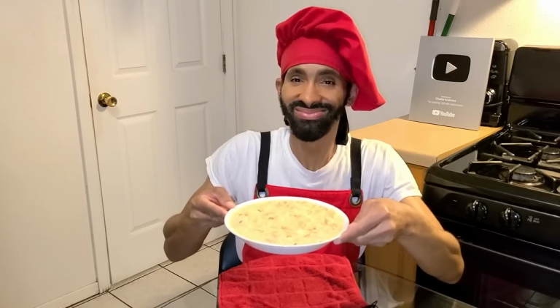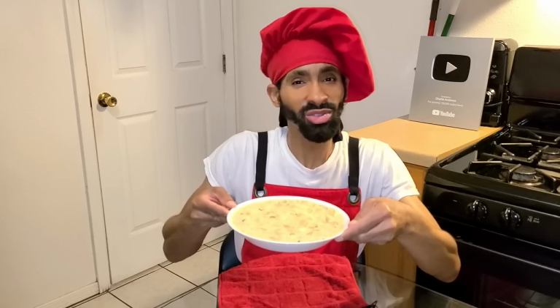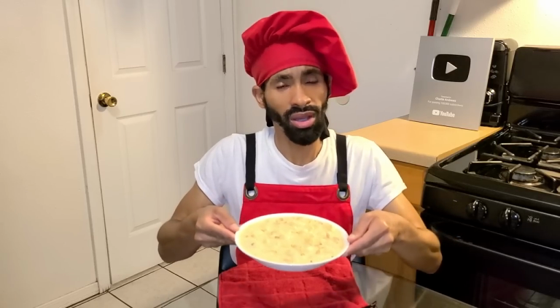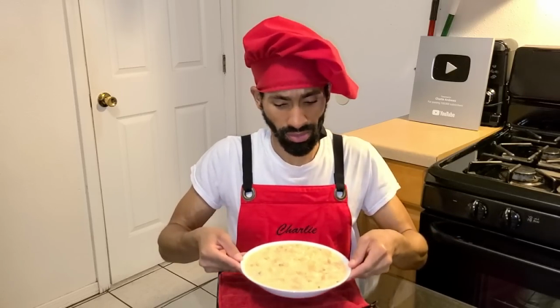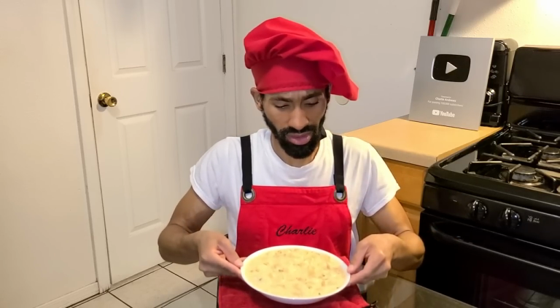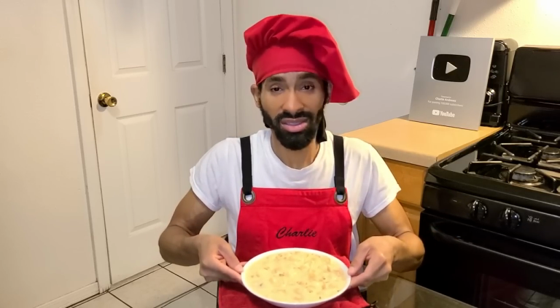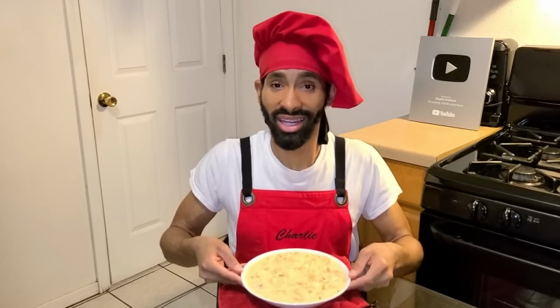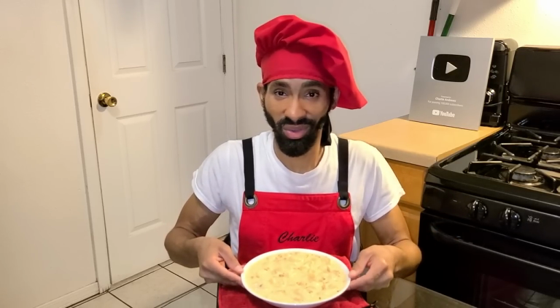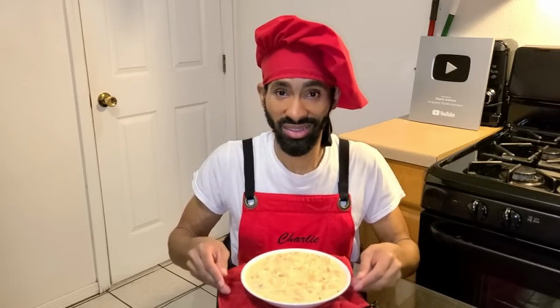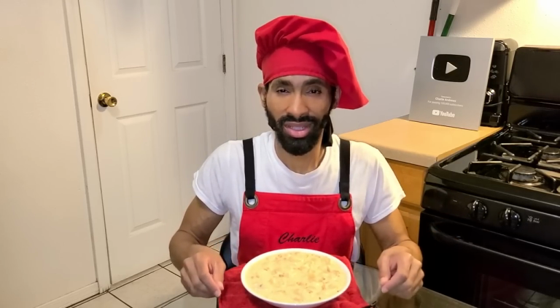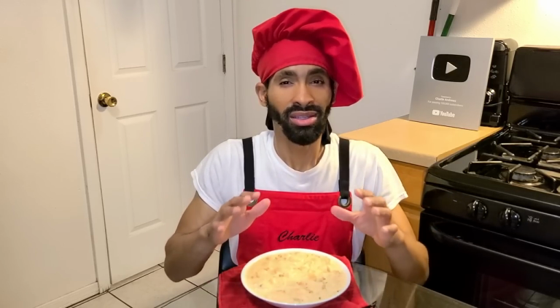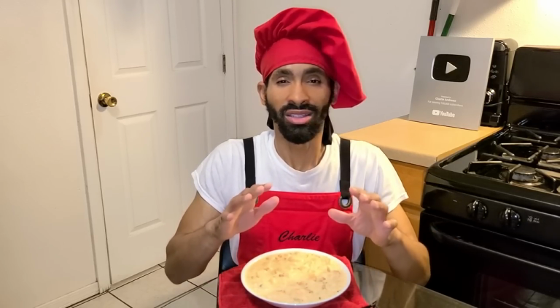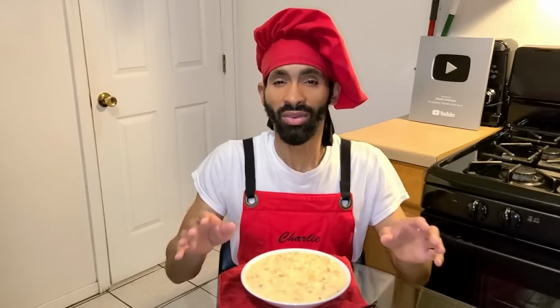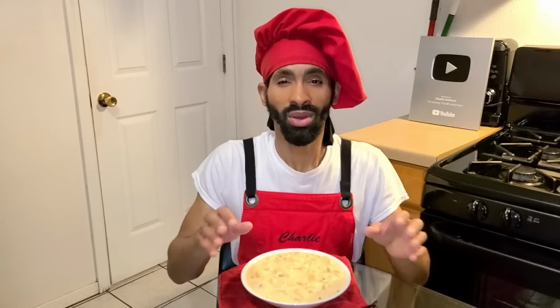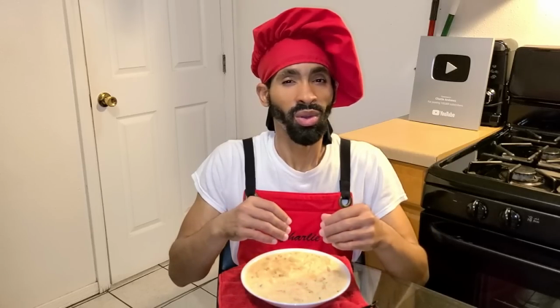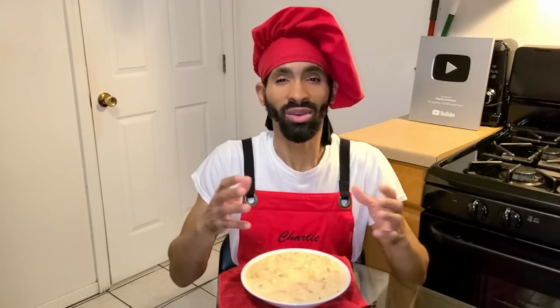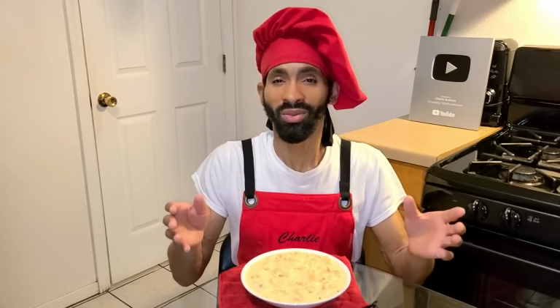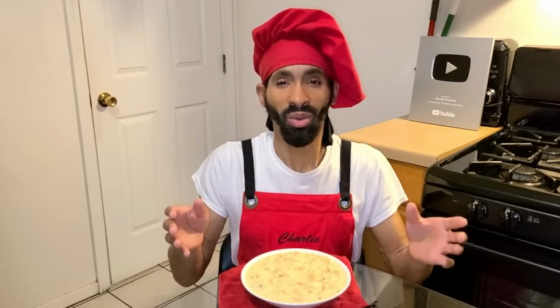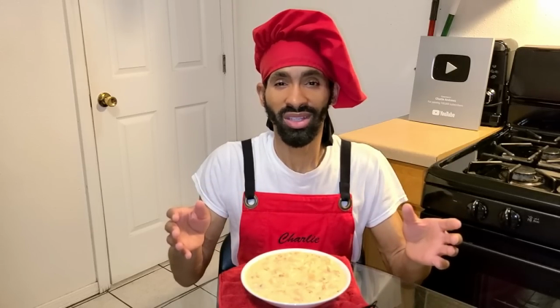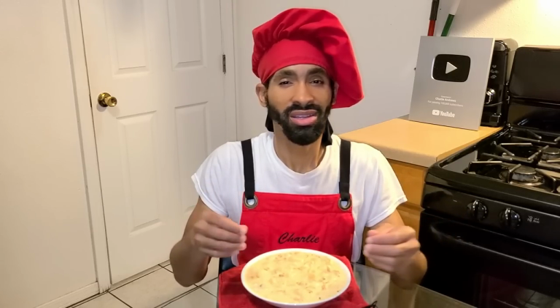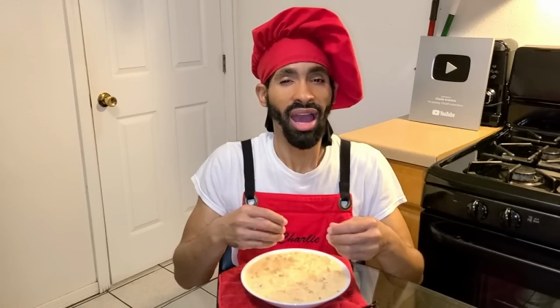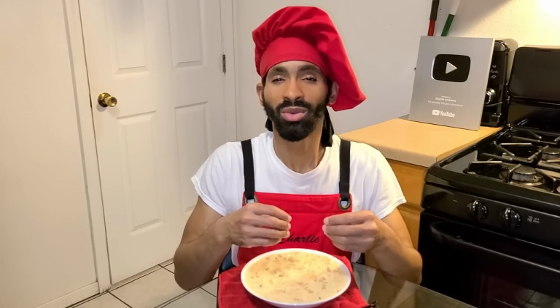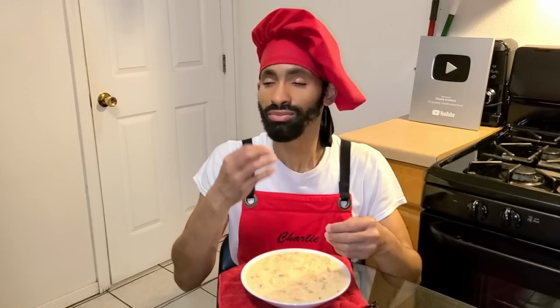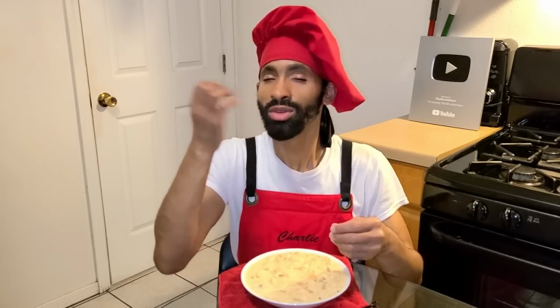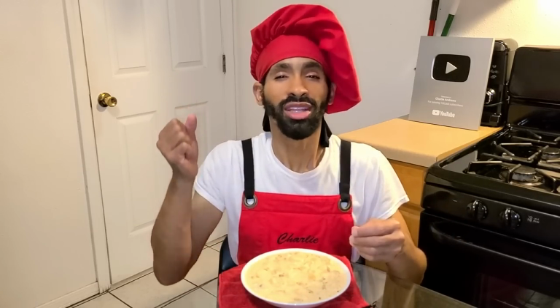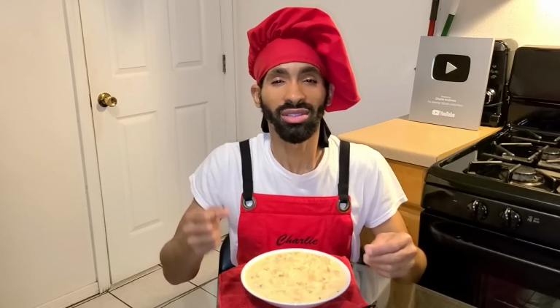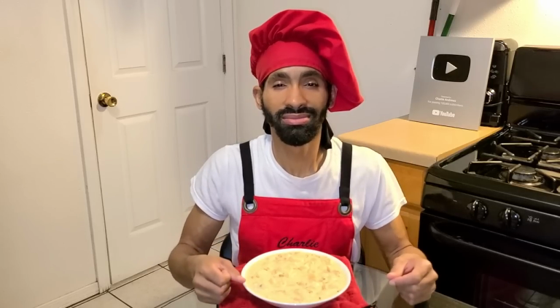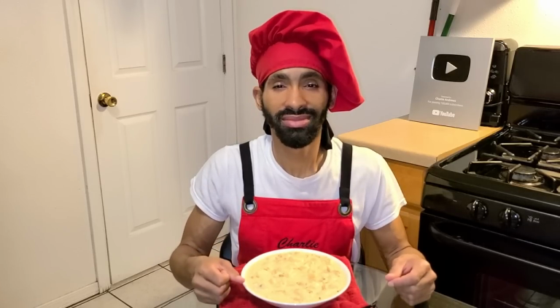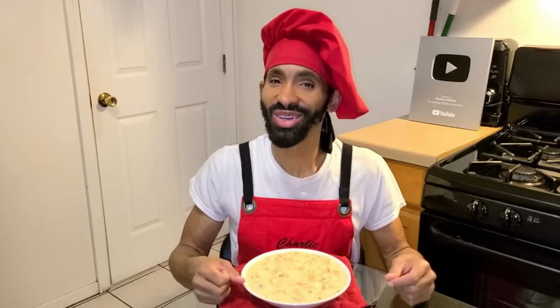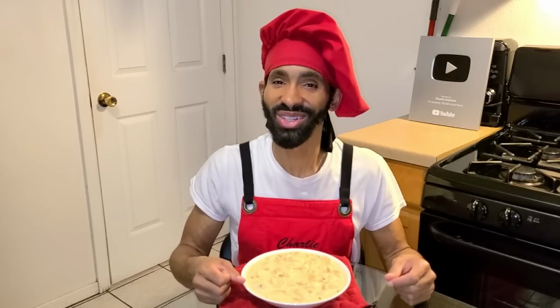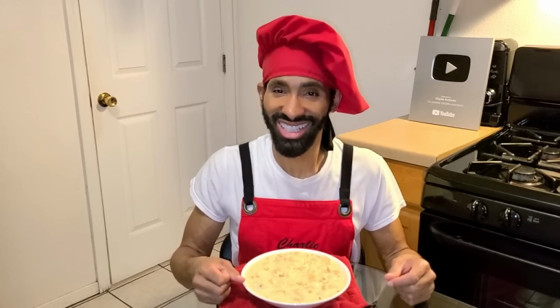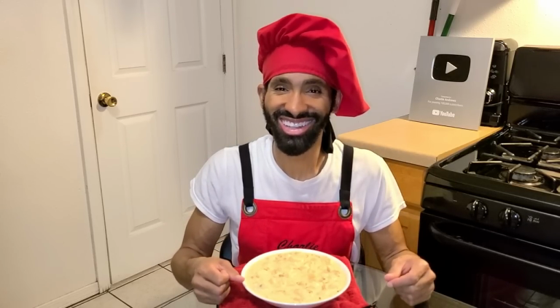This recipe calls for about six to eight servings. It's a flavorful, wonderful fall or winter dish — absolutely delicious. So without further ado, let's get started.